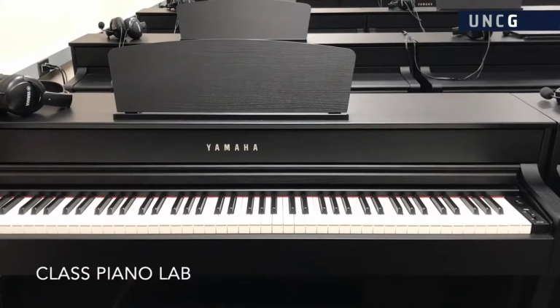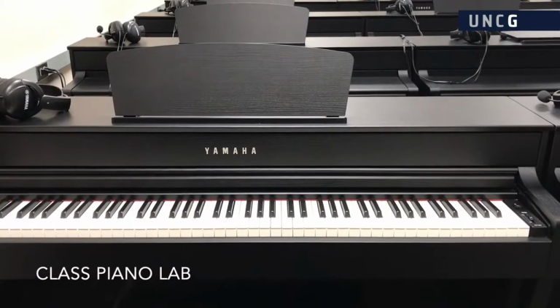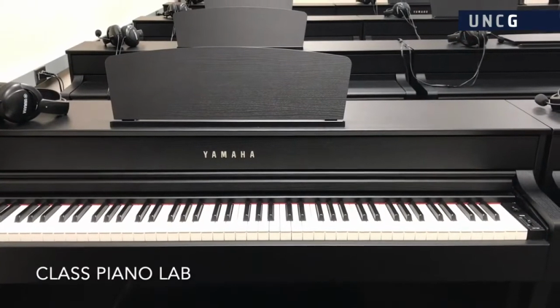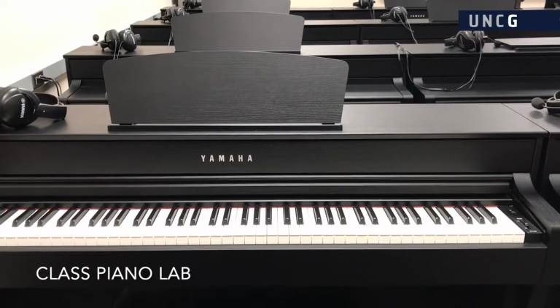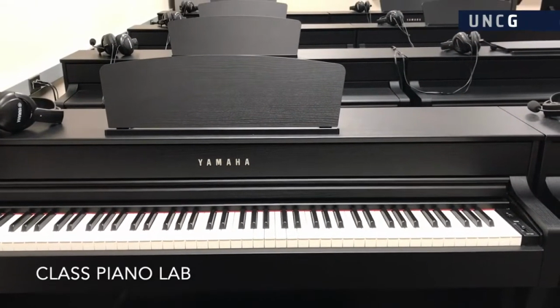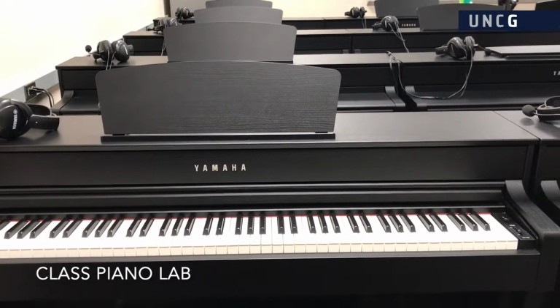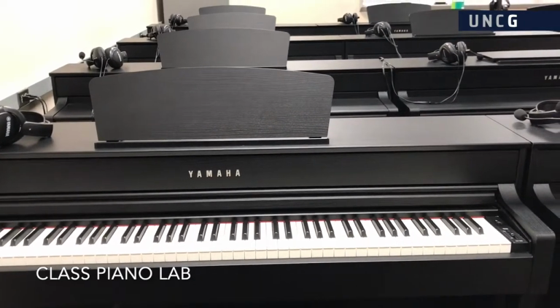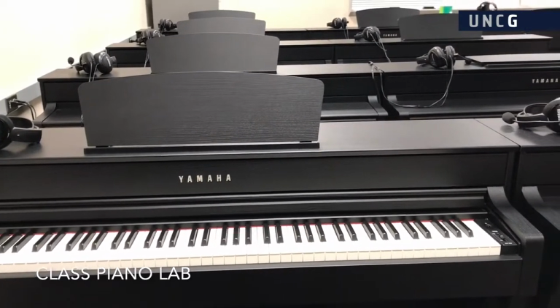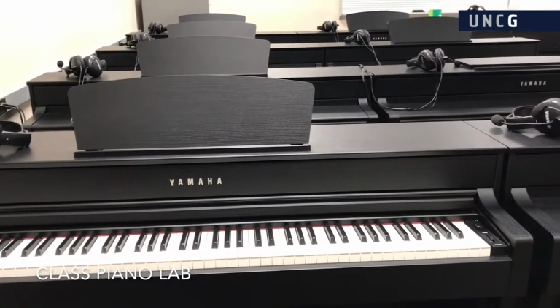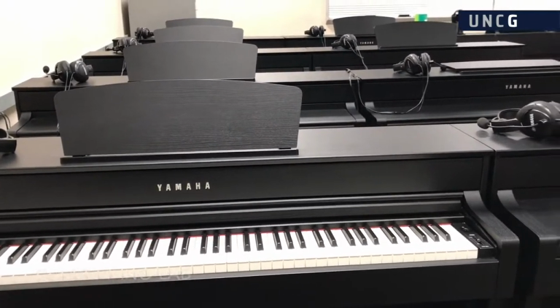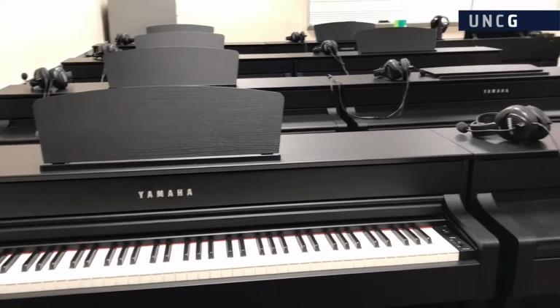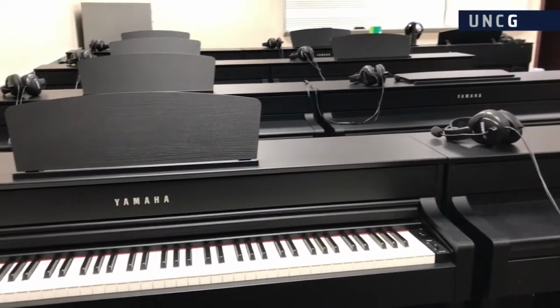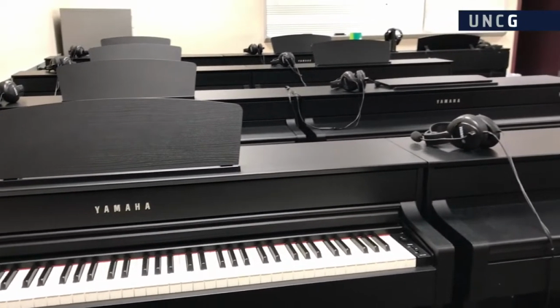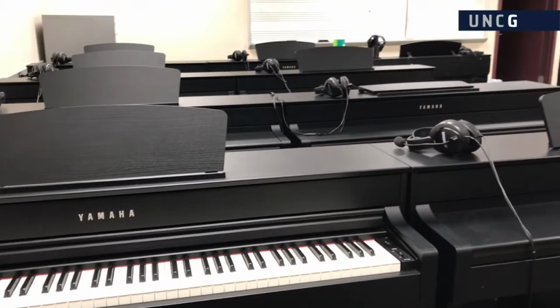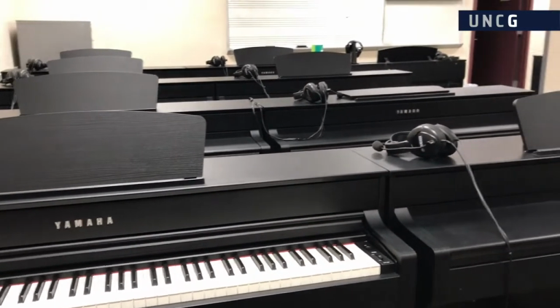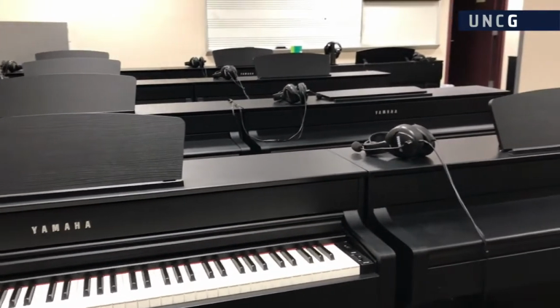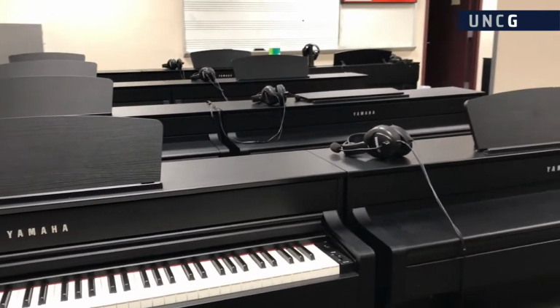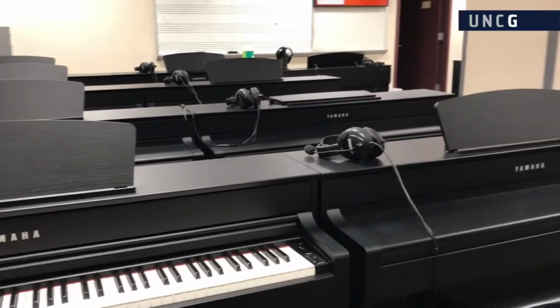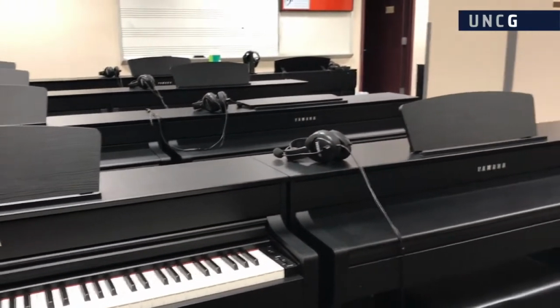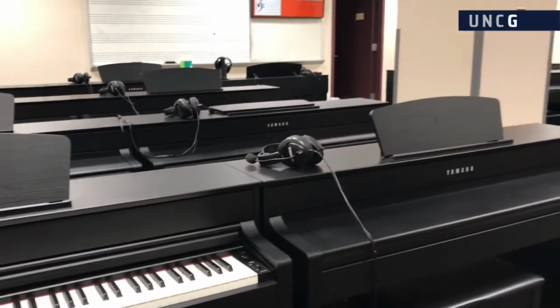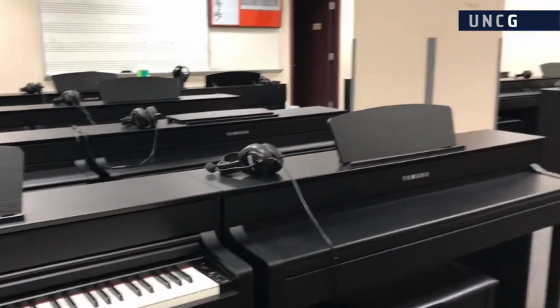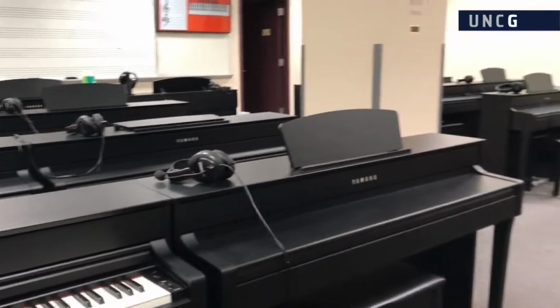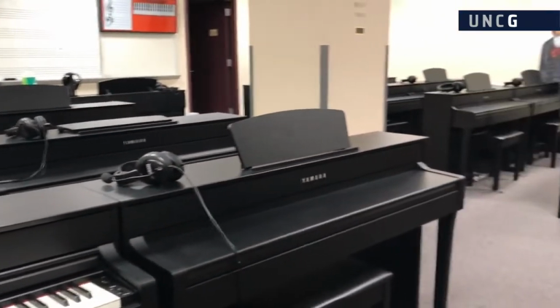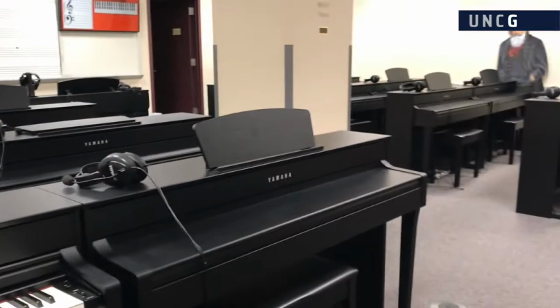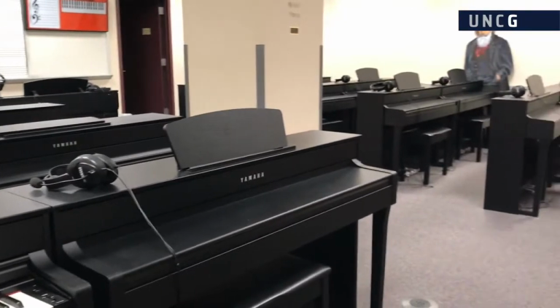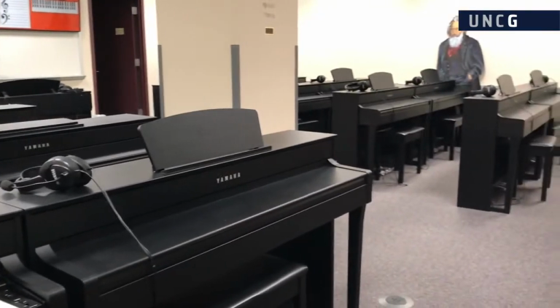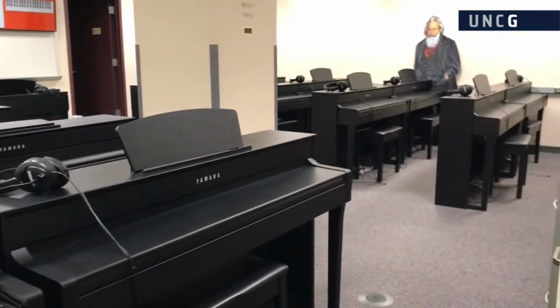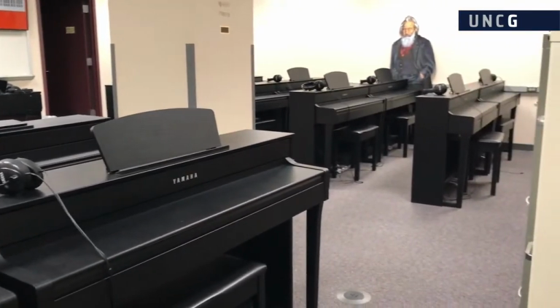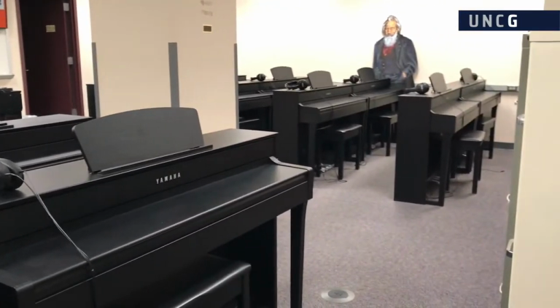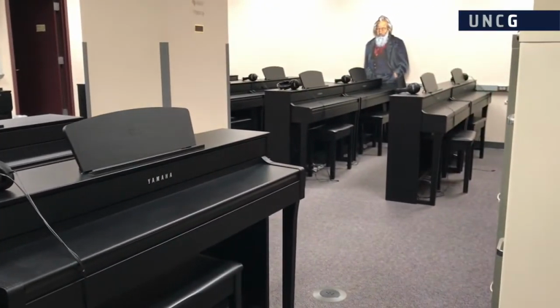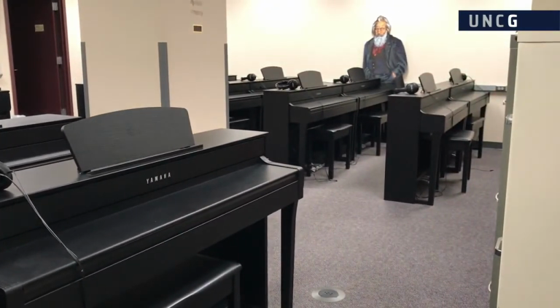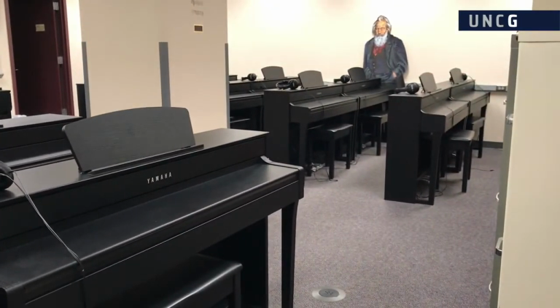The Class Piano Lab functions as classroom space for the group piano program with state-of-the-art digital pianos and a teaching station, capable of checking in with students around the room.